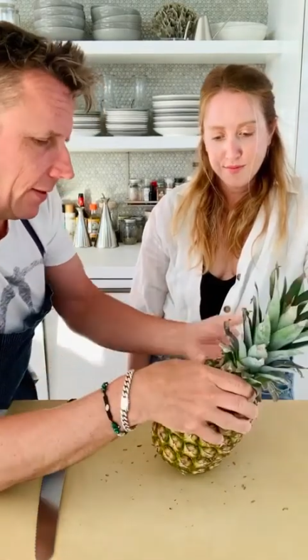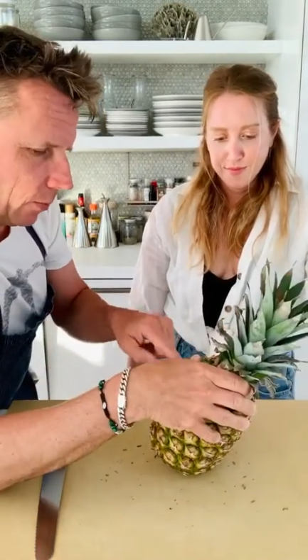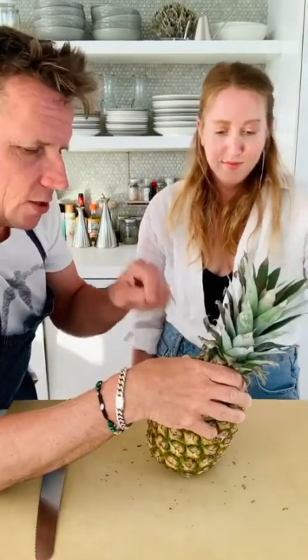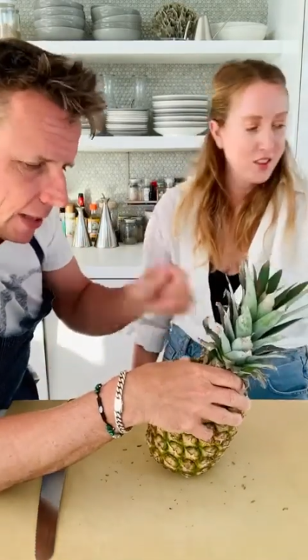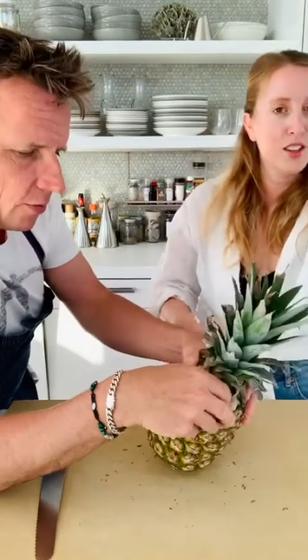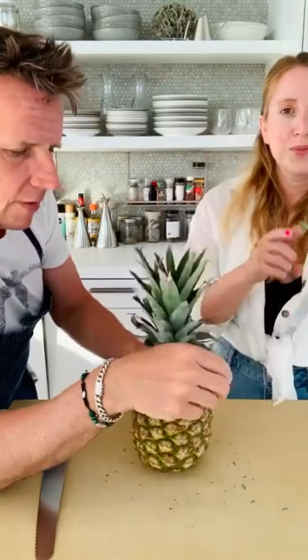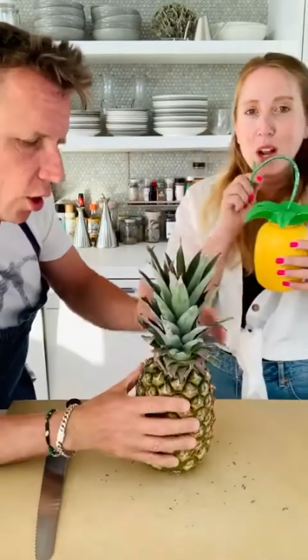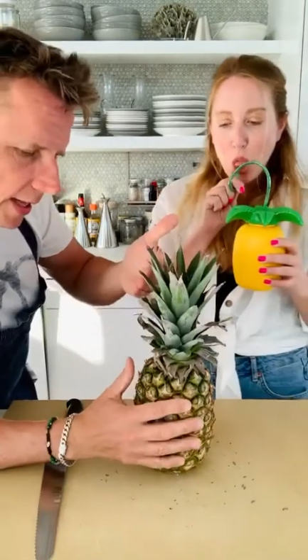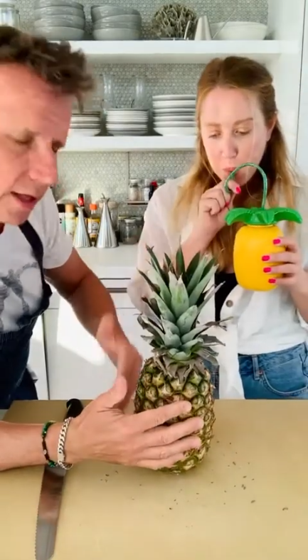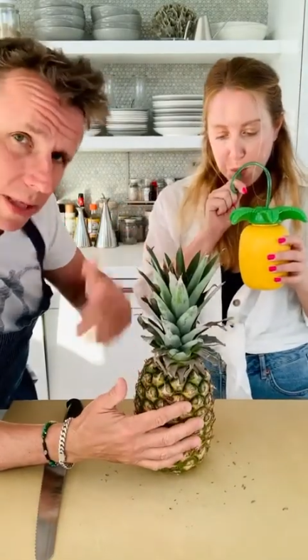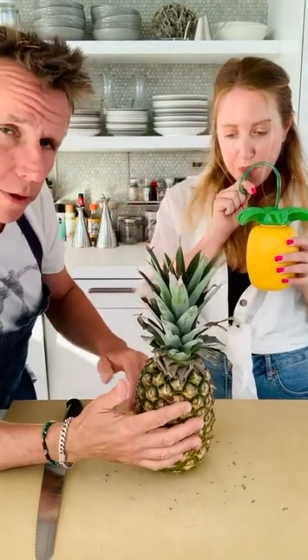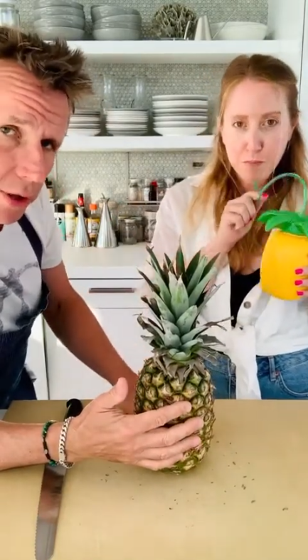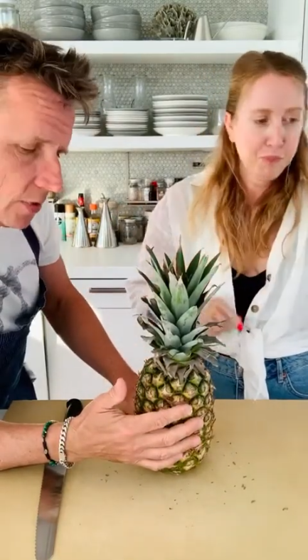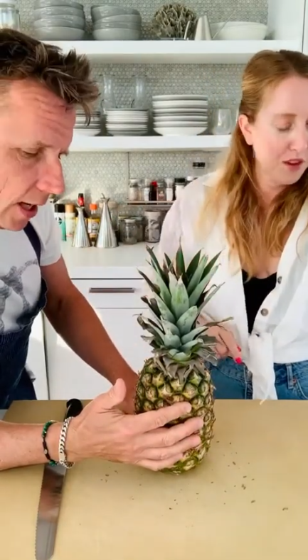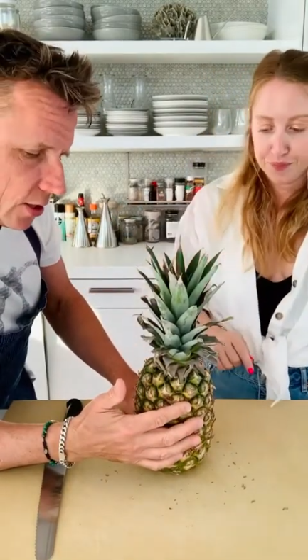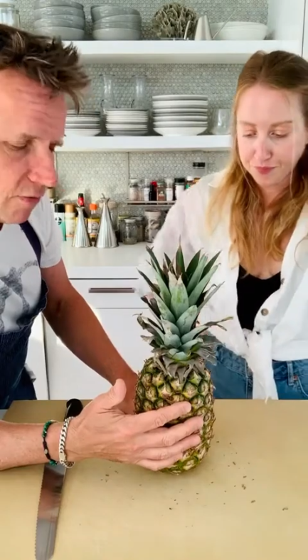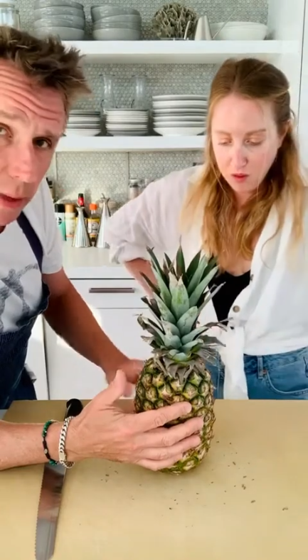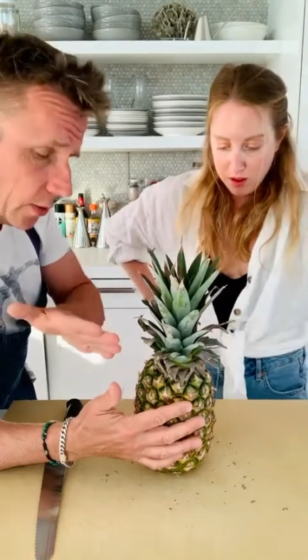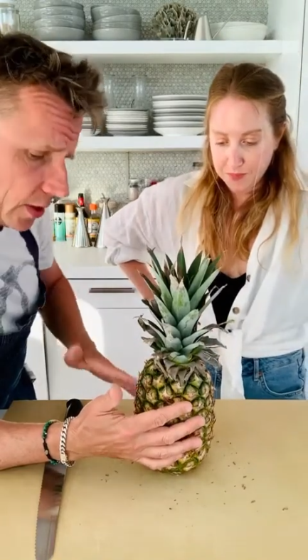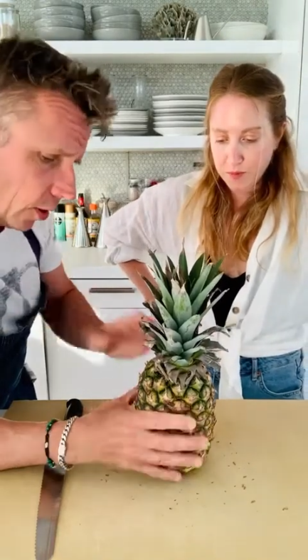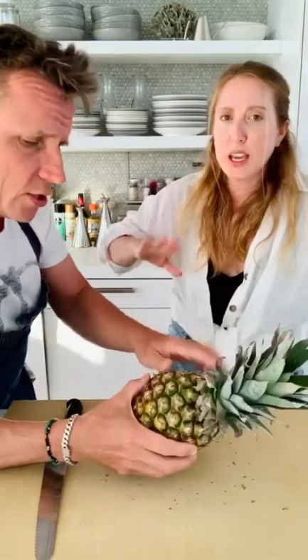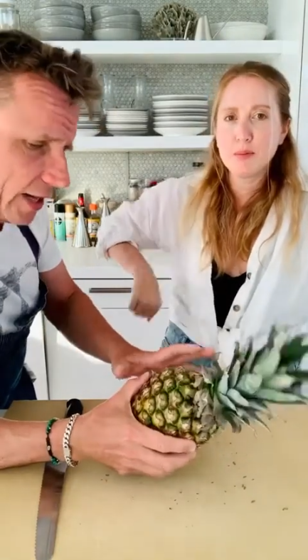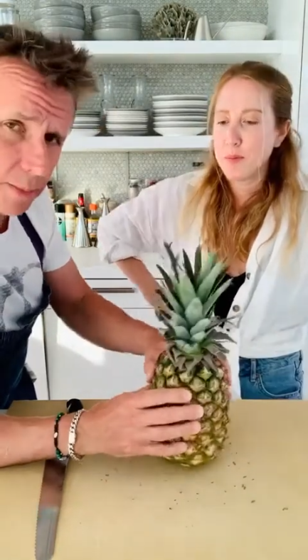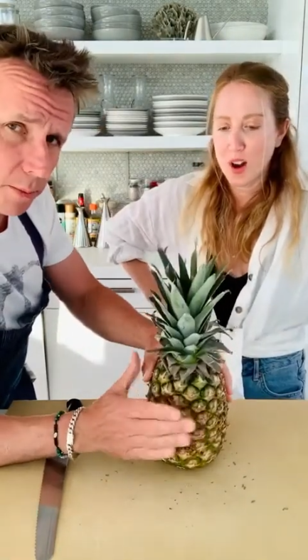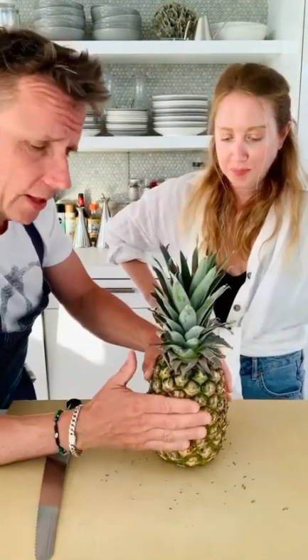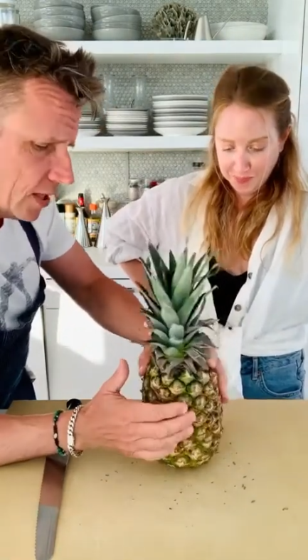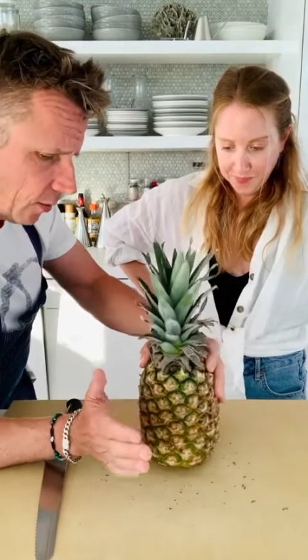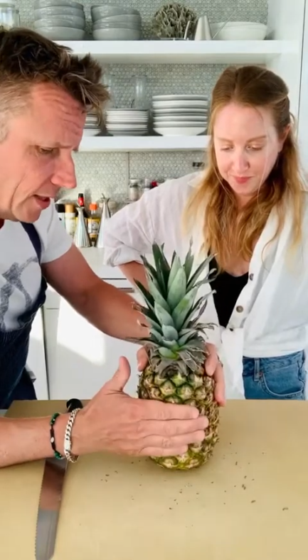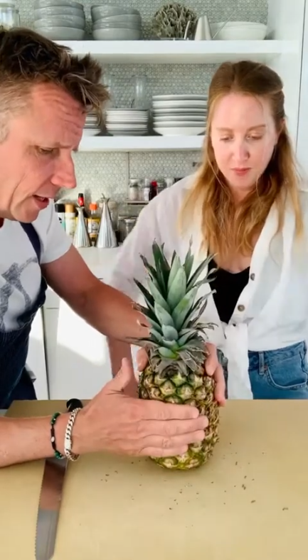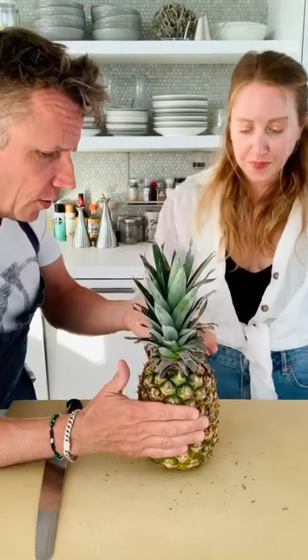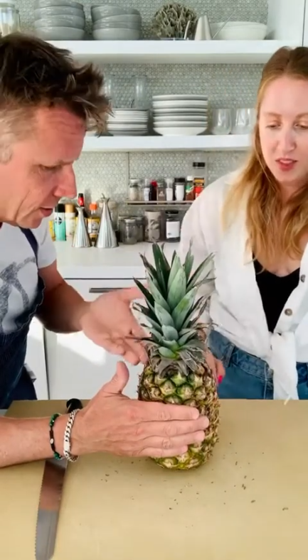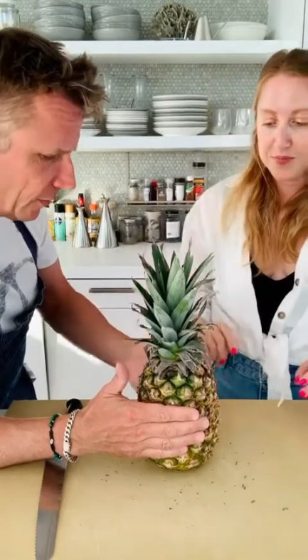Pineapples have all these little divots — I don't know what they're called — that you can pick out. But if you just cut a little bit deeper you're okay. There are fancy ways to do it where you go along the pattern, but we're gonna keep this simple.